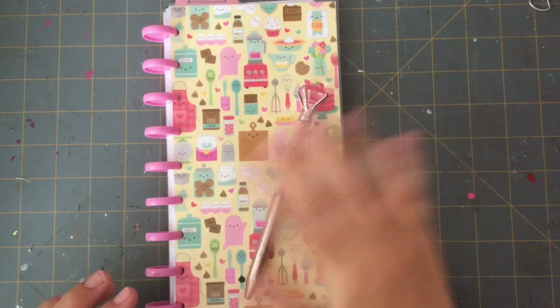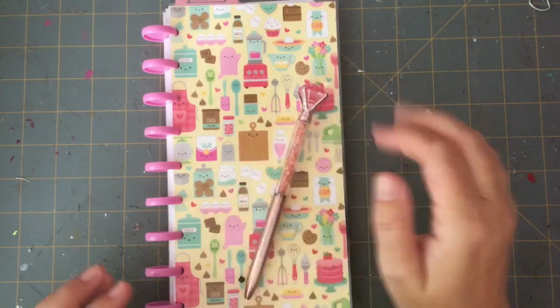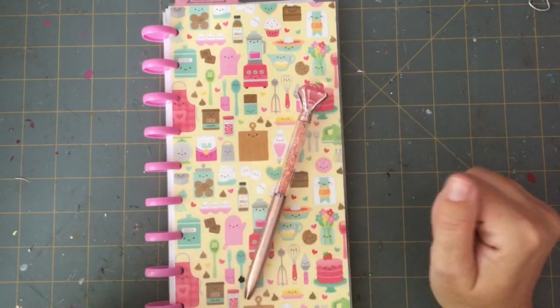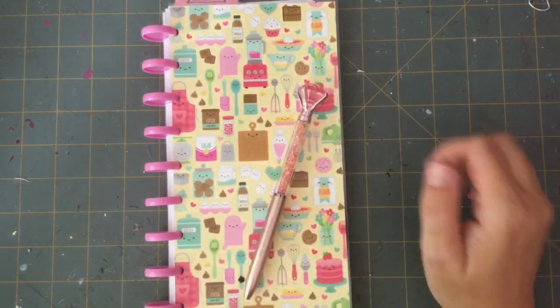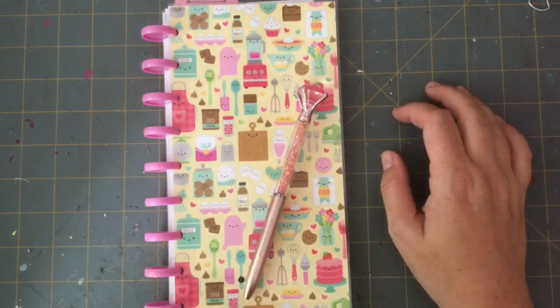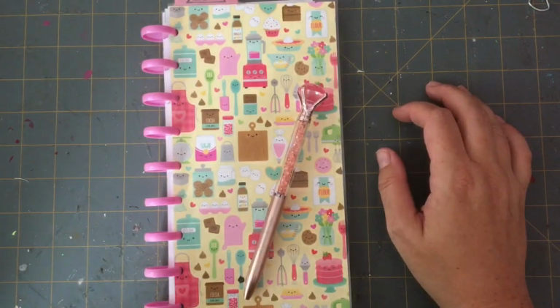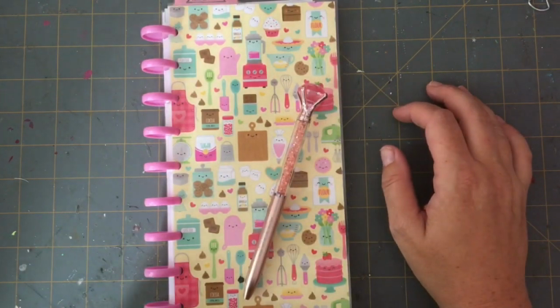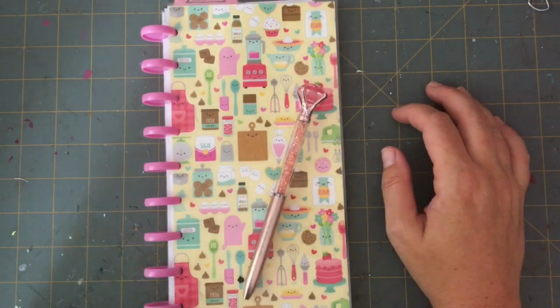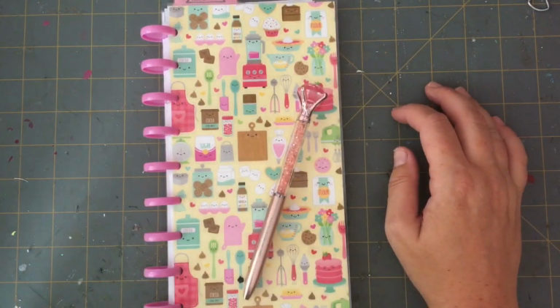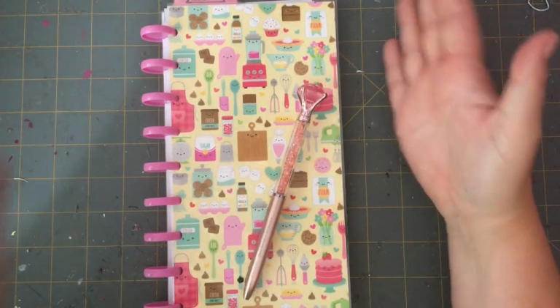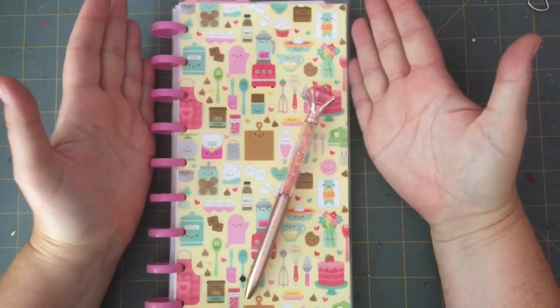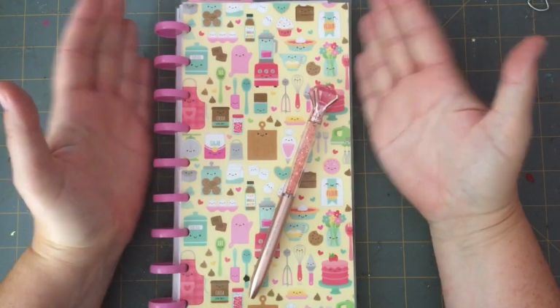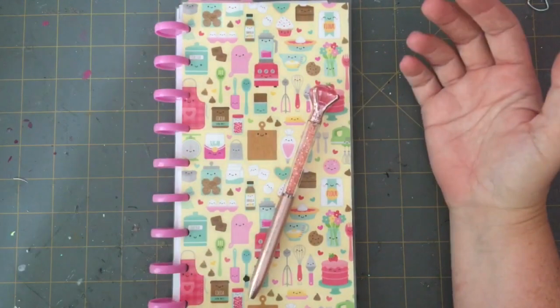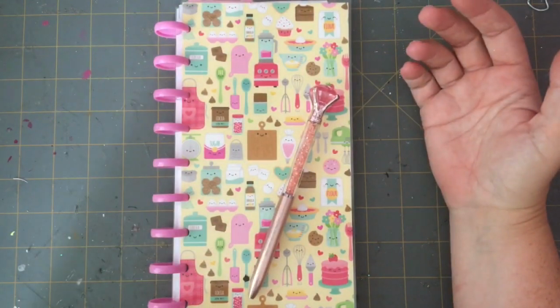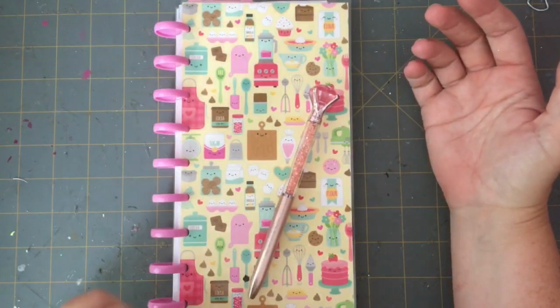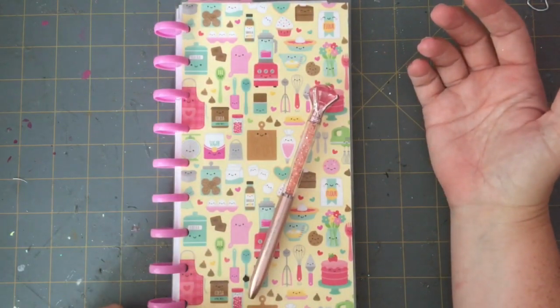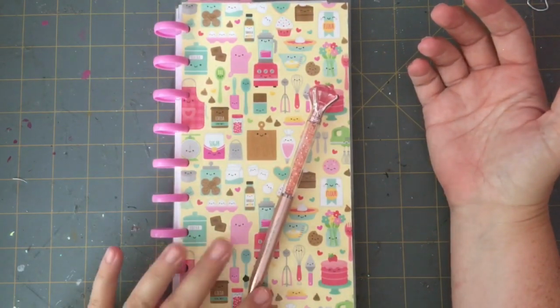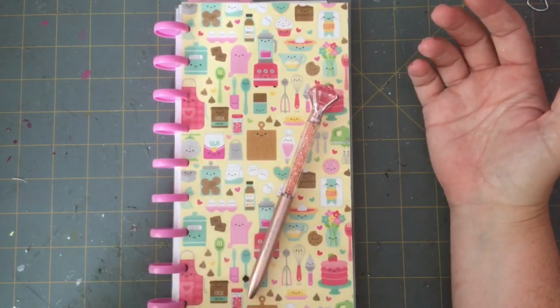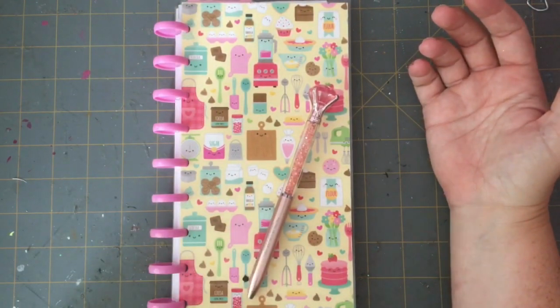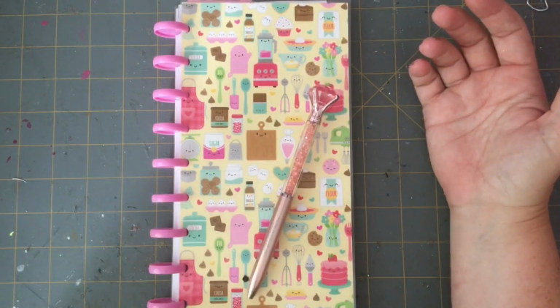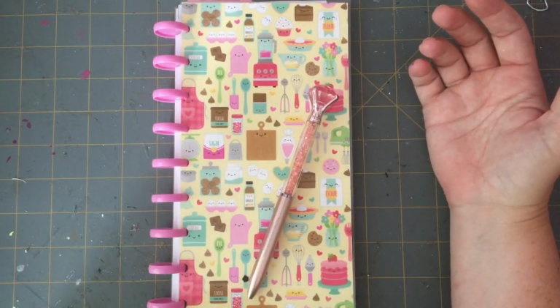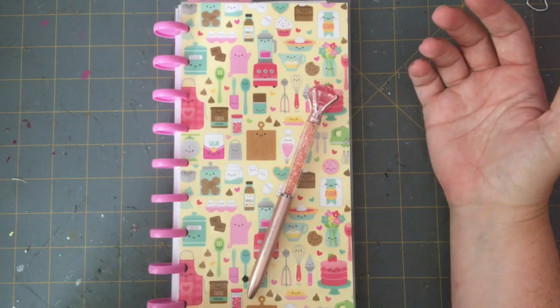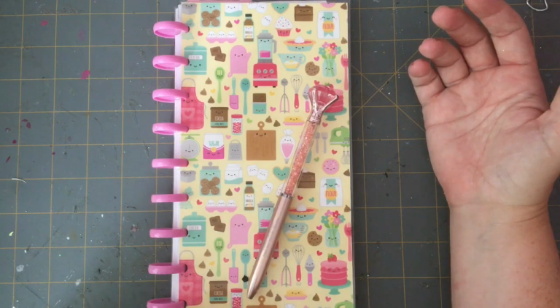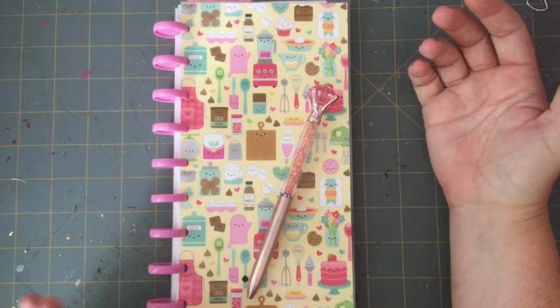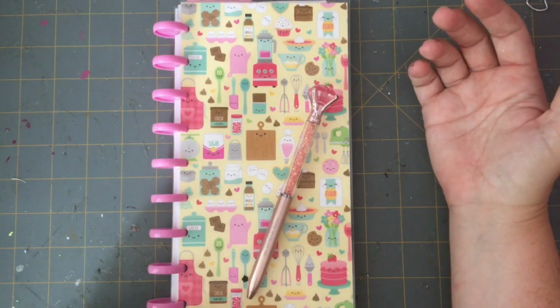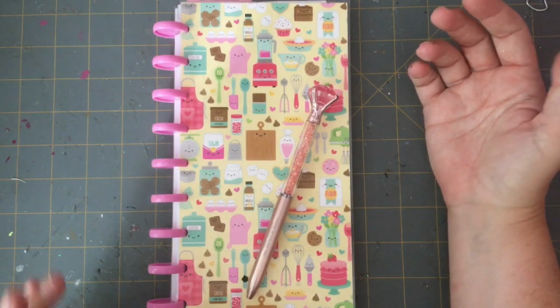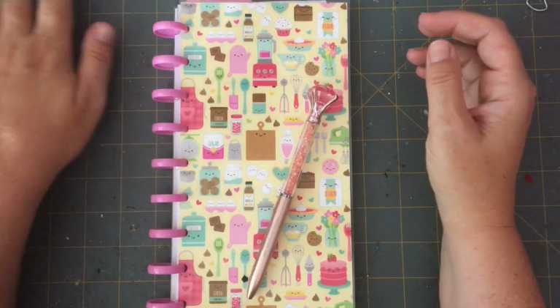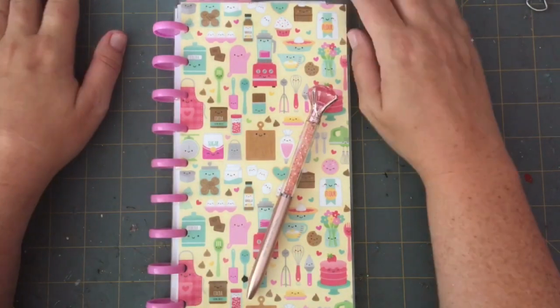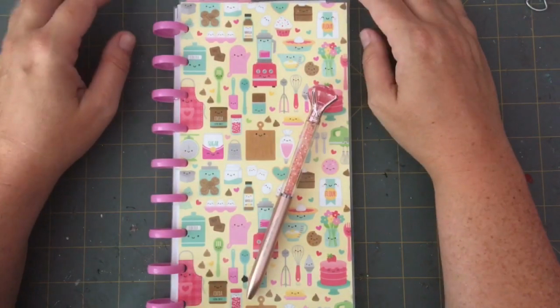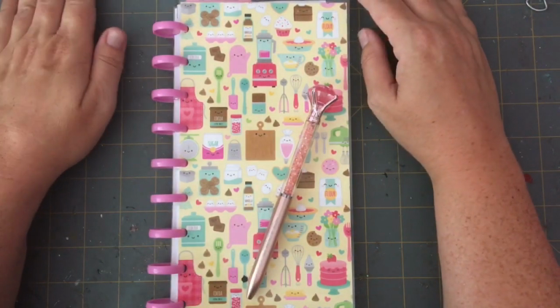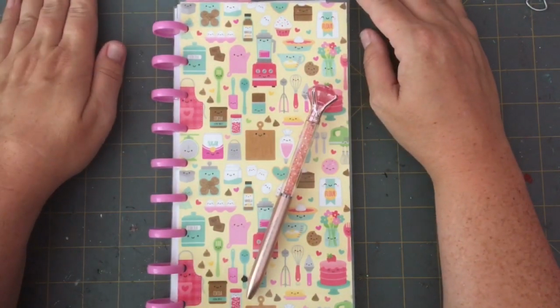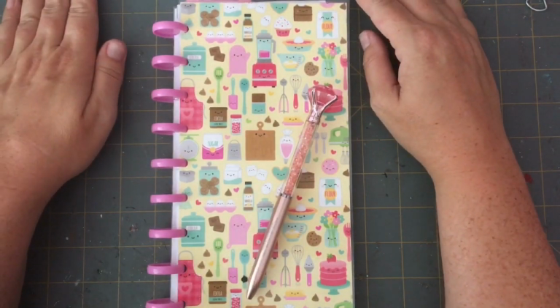Hi everybody, it's Rachel here from Scrappy Happy on YouTube, and I also go by the same name Scrappy Happy over on Instagram. Thank you so much for joining me for today's project share video. This is another planner video.